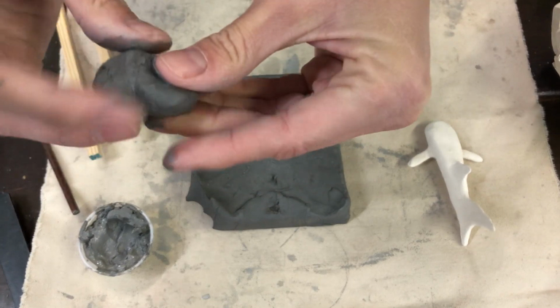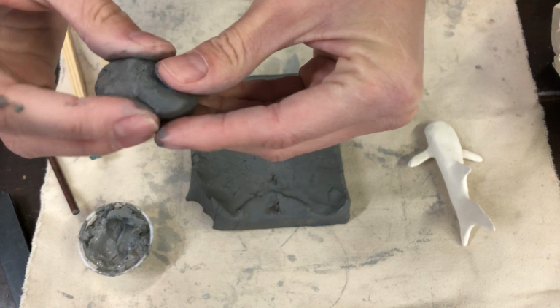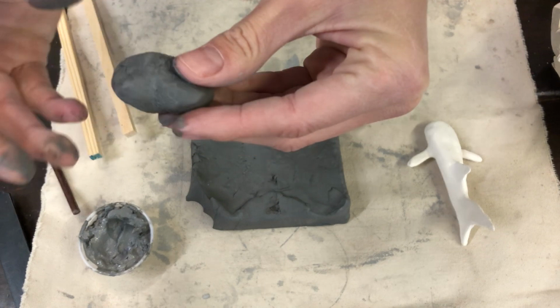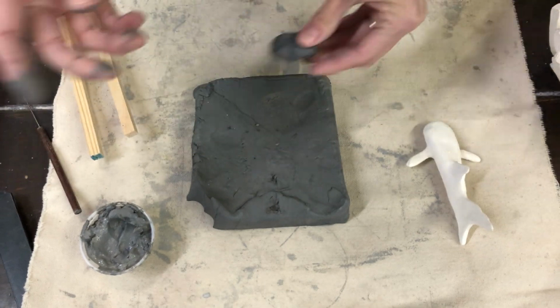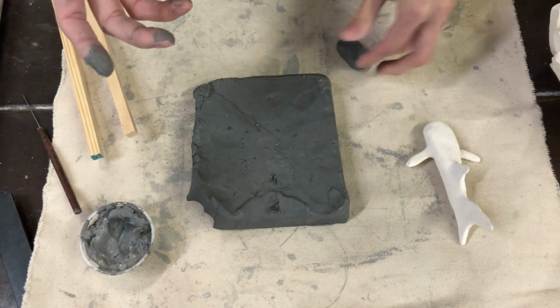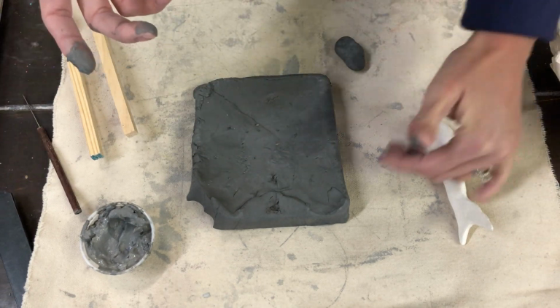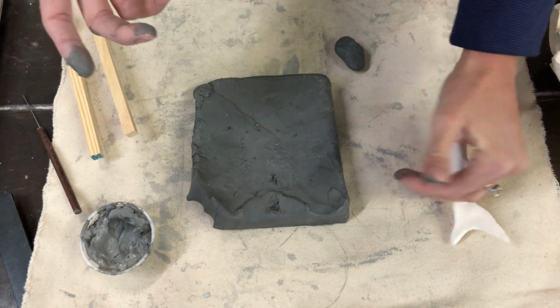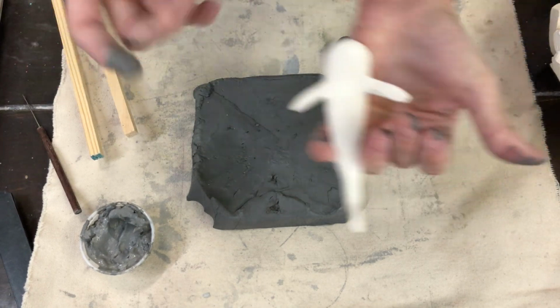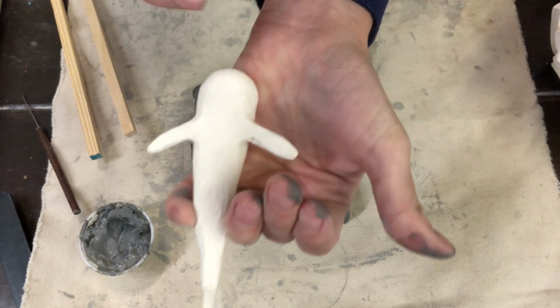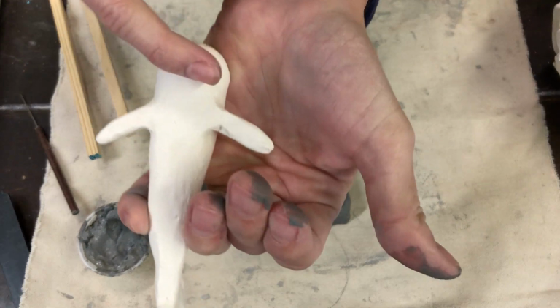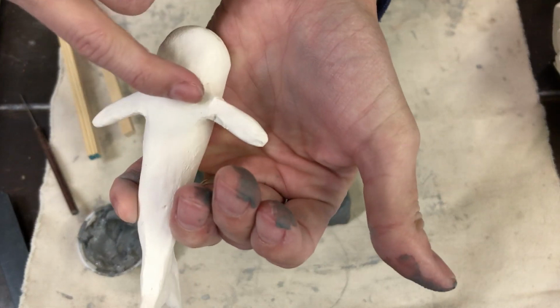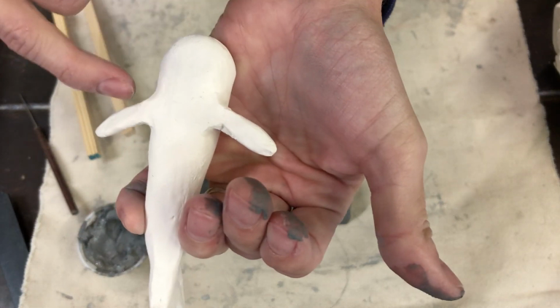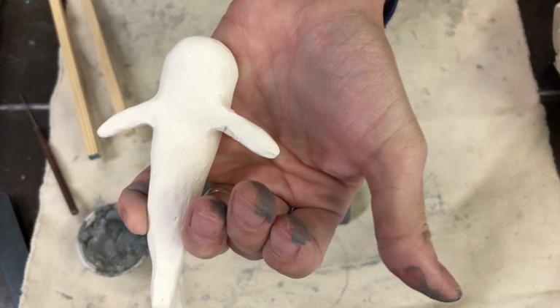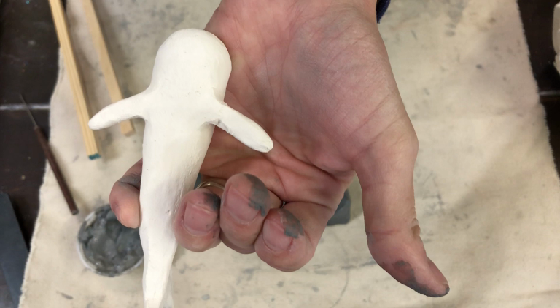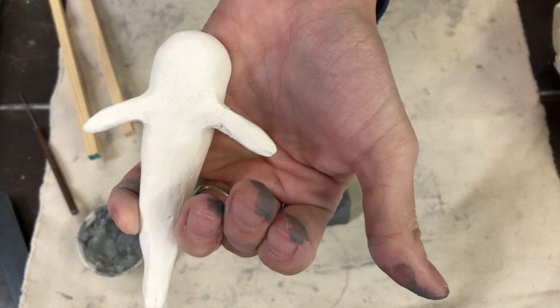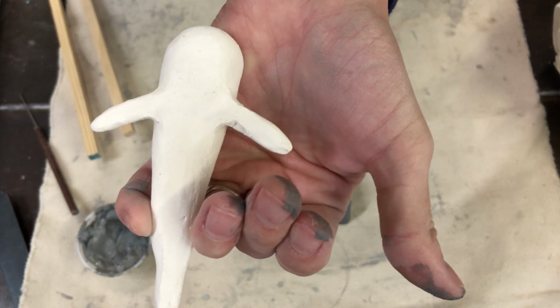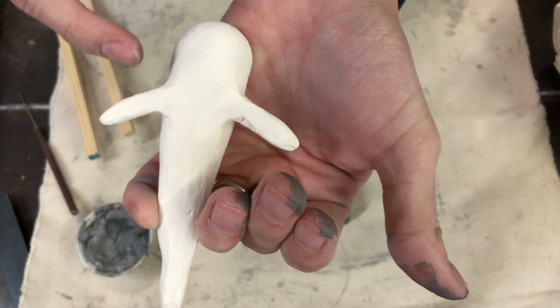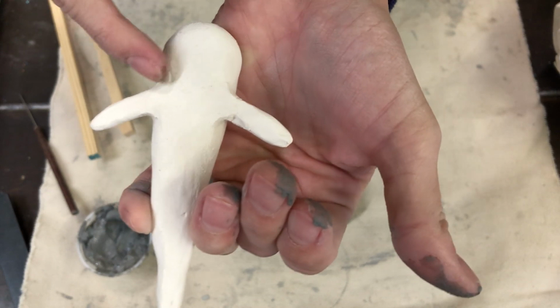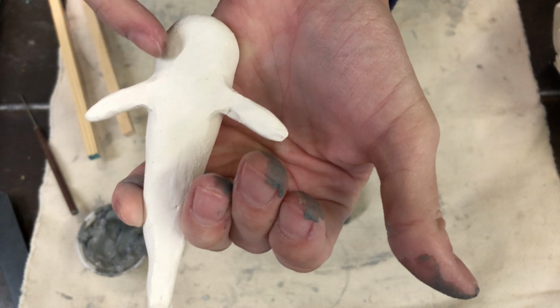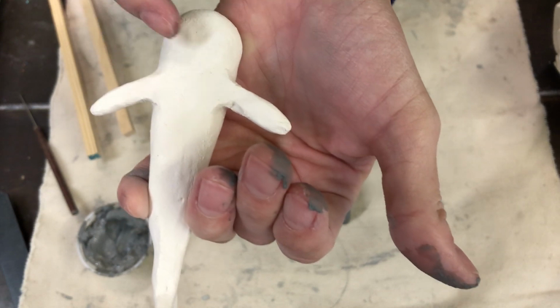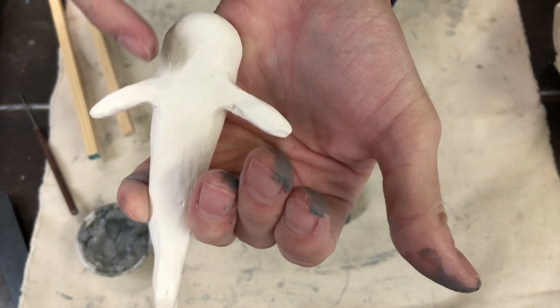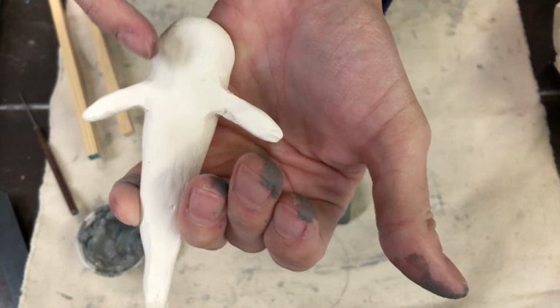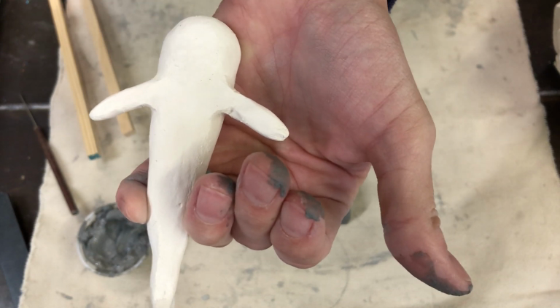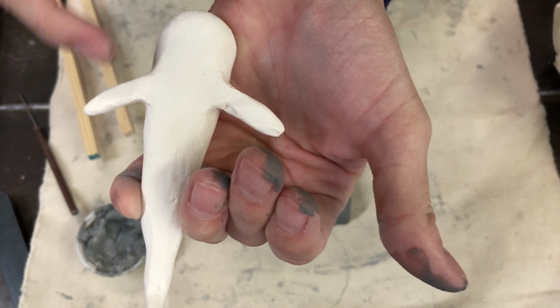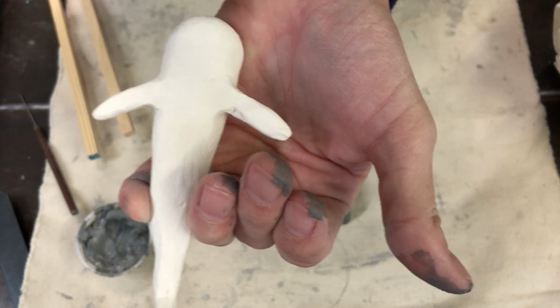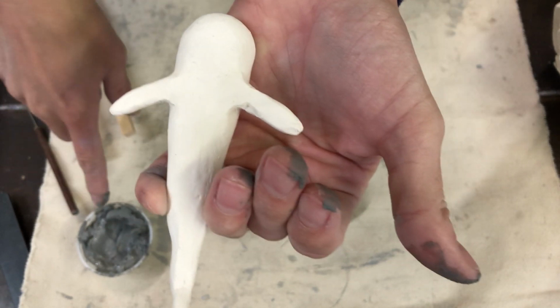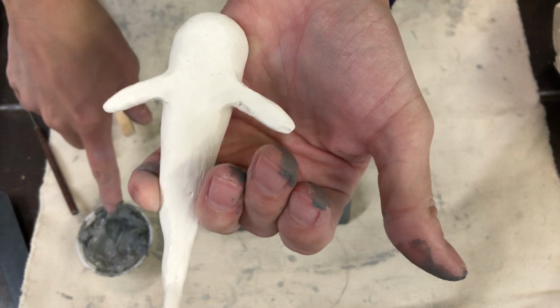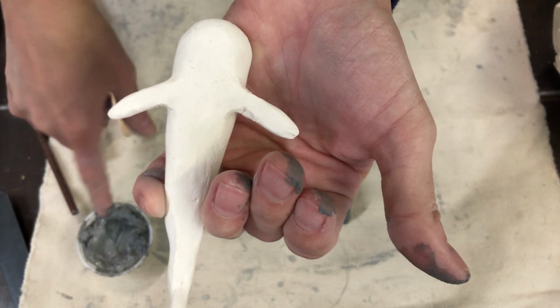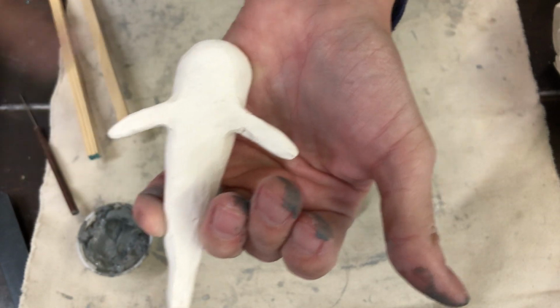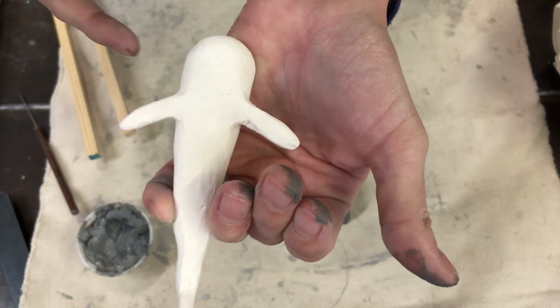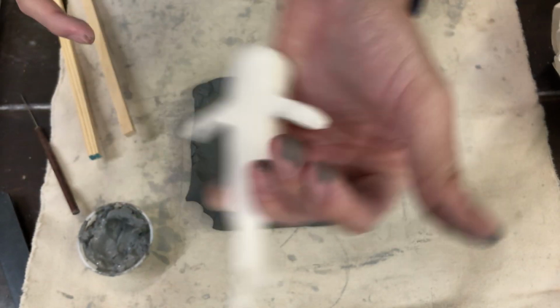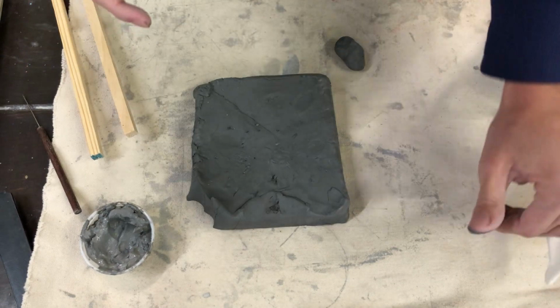I know that these two pieces aren't going to break apart. That's exactly what they did with the shark — it came out of the kiln really beautifully because they slipped and scored, scratched the clay up on both sides, and used slip to glue the little fins together.